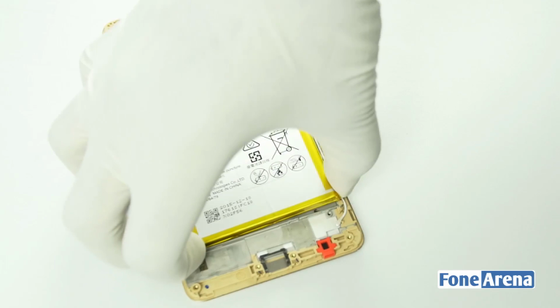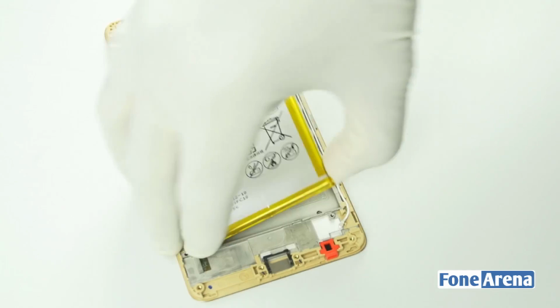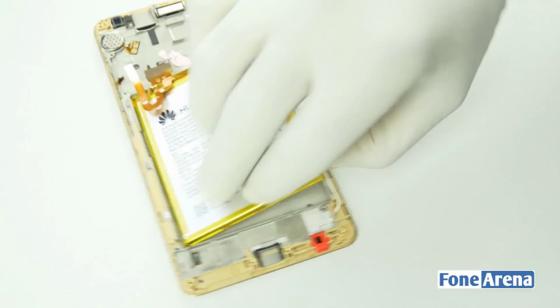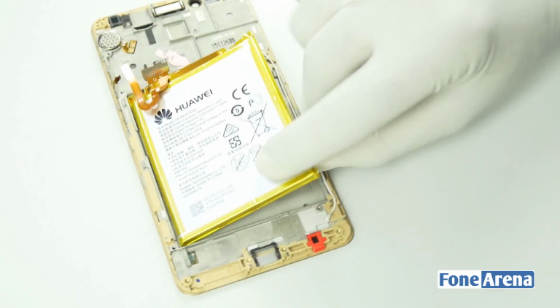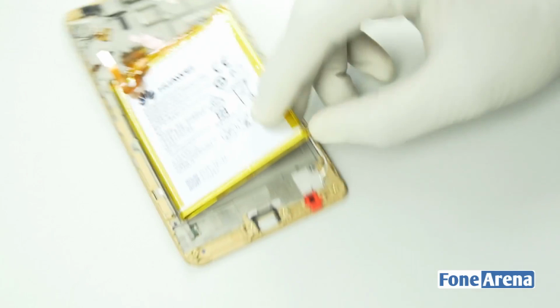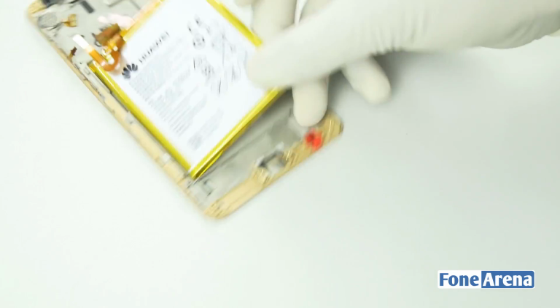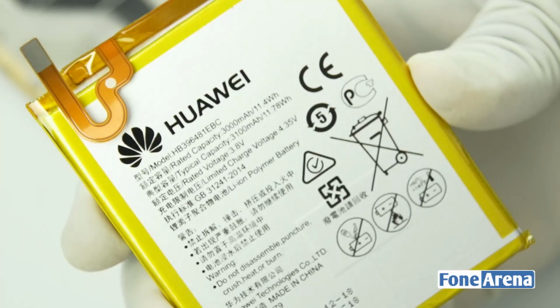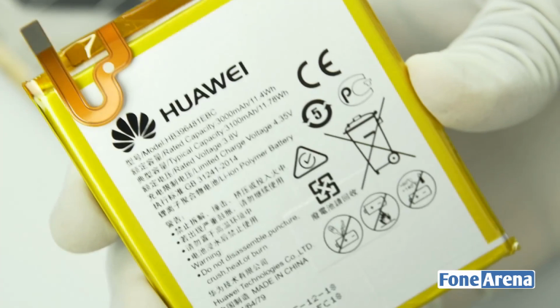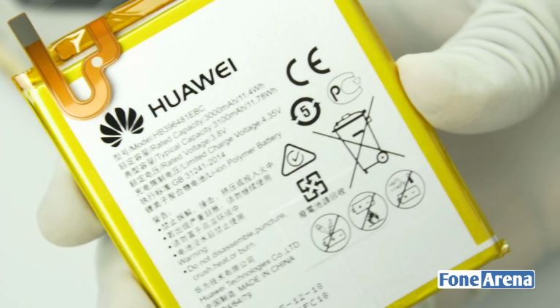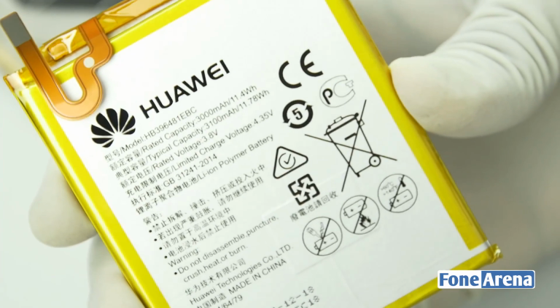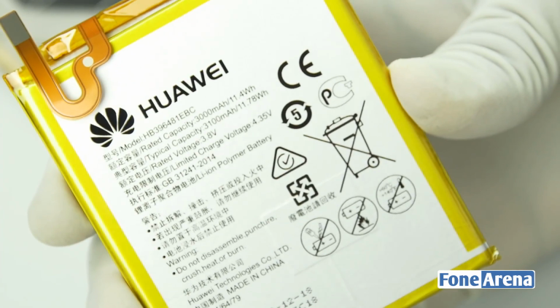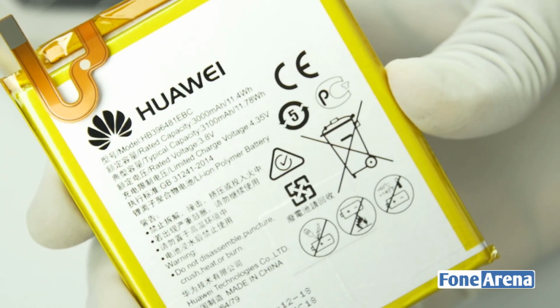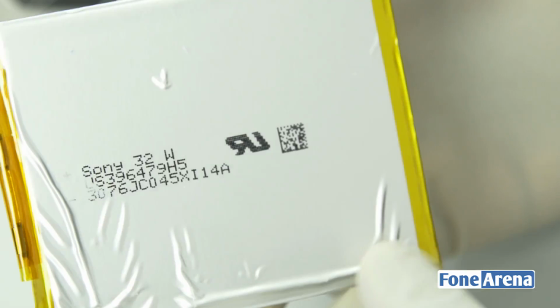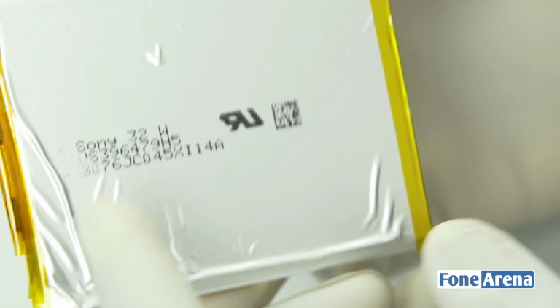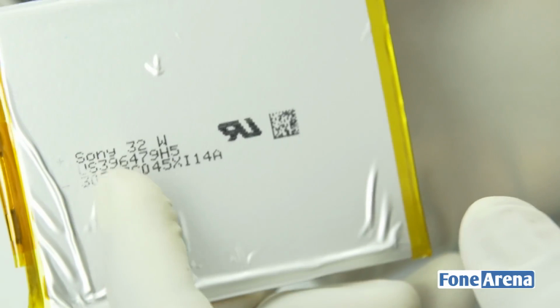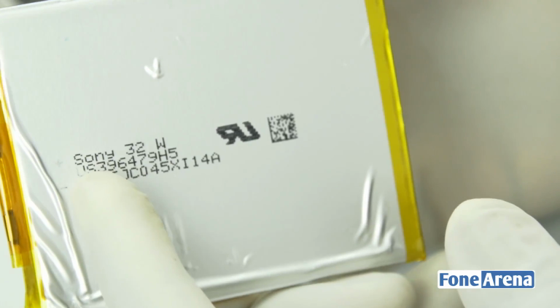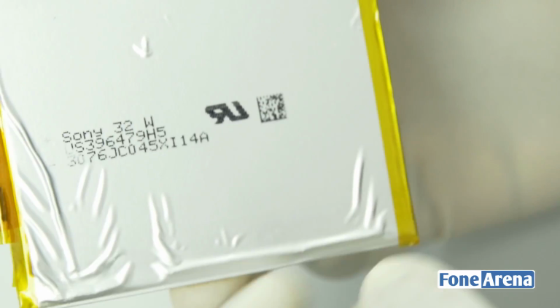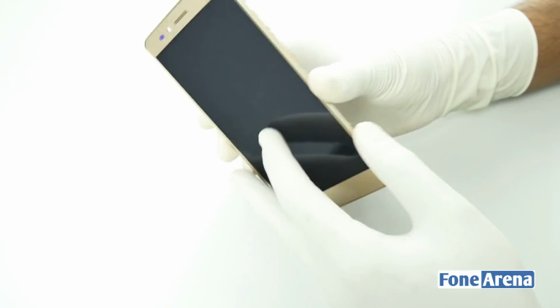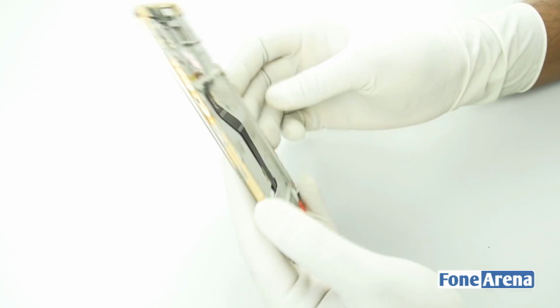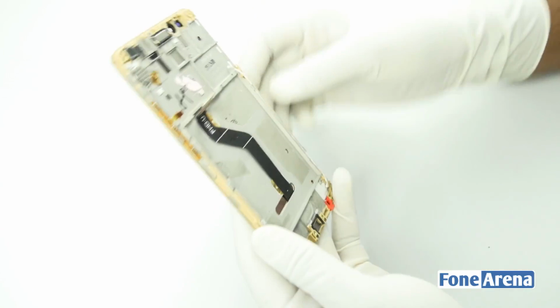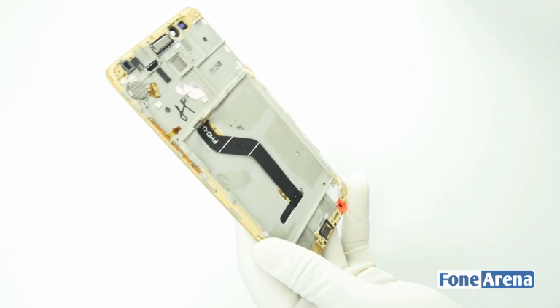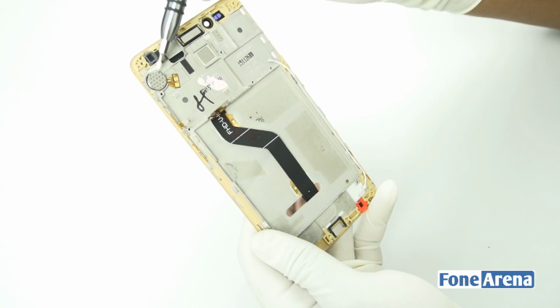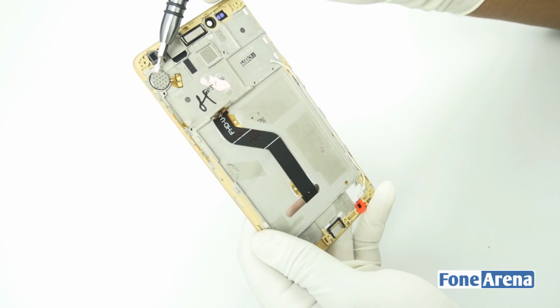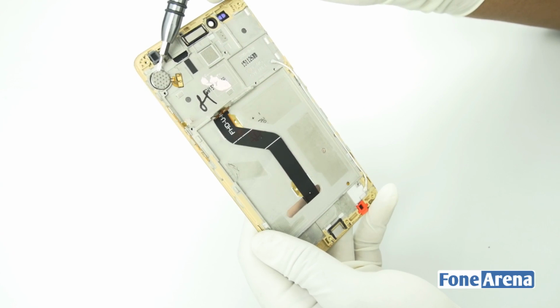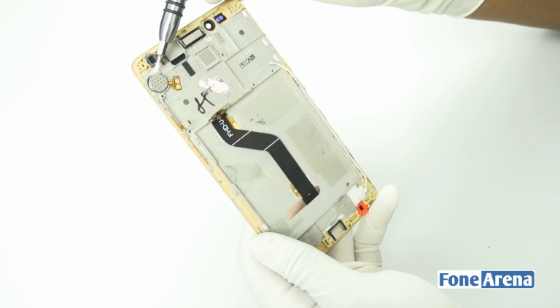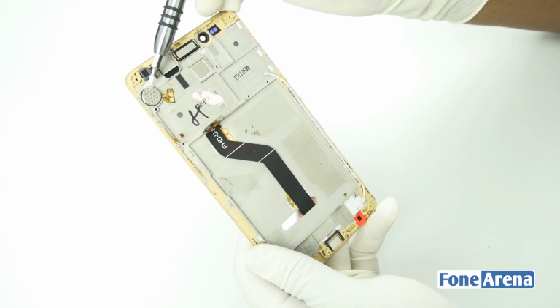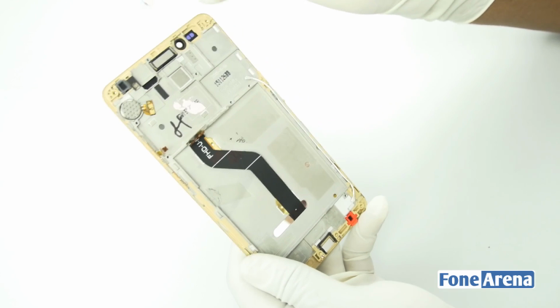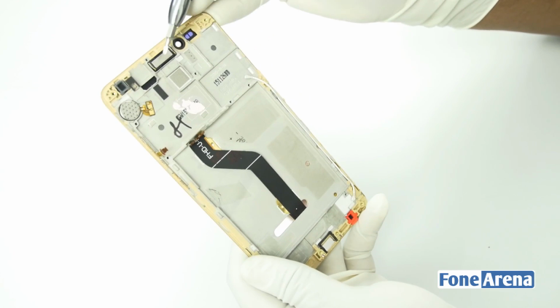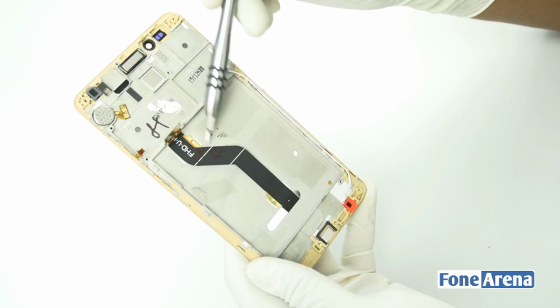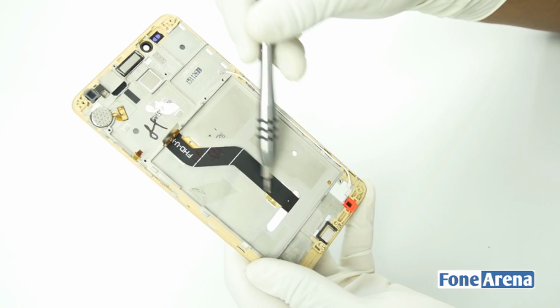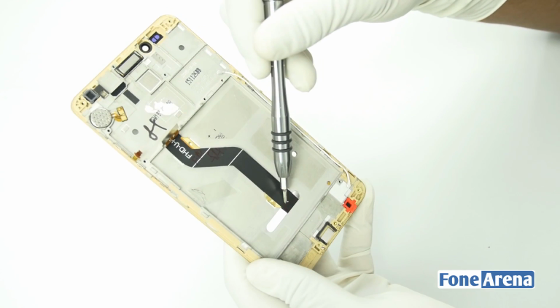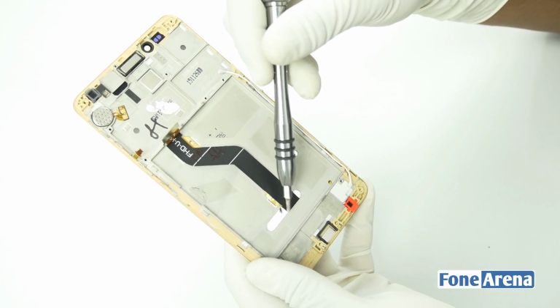Let's go ahead and remove the battery which is rated at 3000mAh. The battery is made by Sony. Coming back to the display area, we have the vibrator motor, internal speaker as well as the display cable.